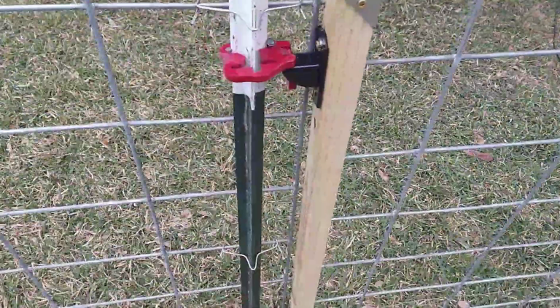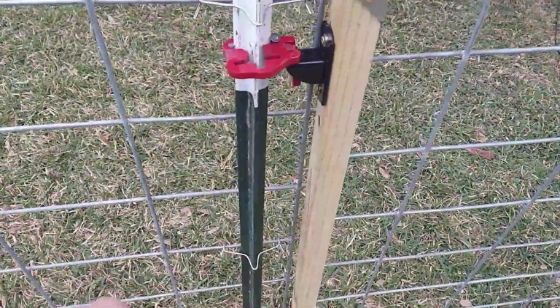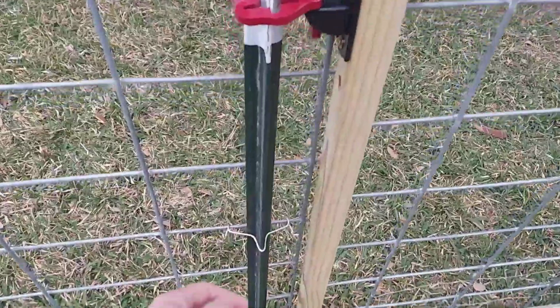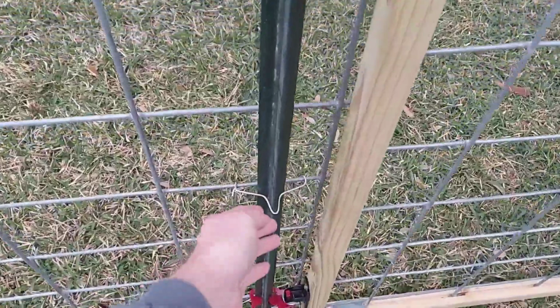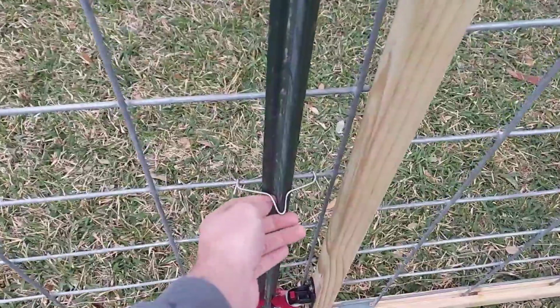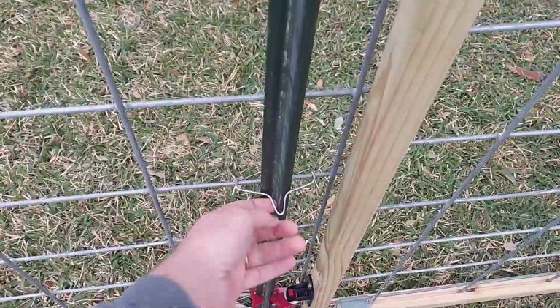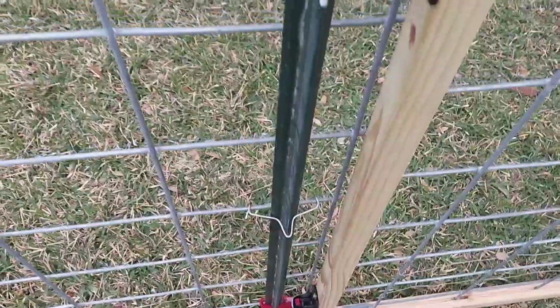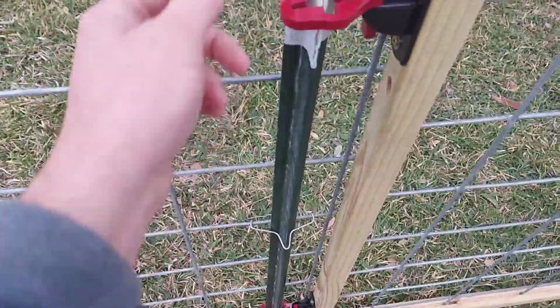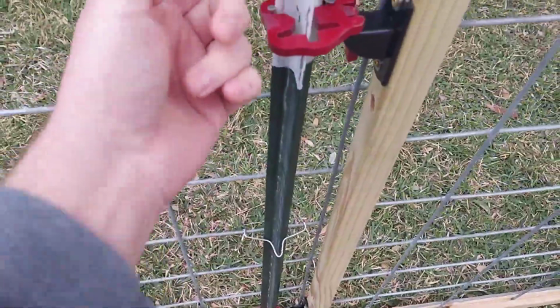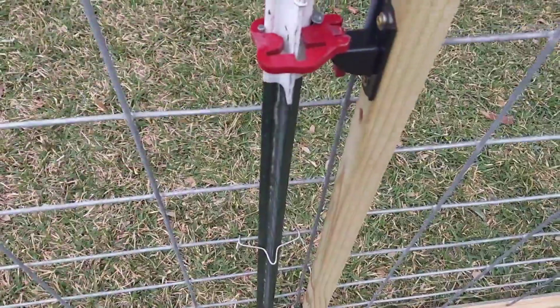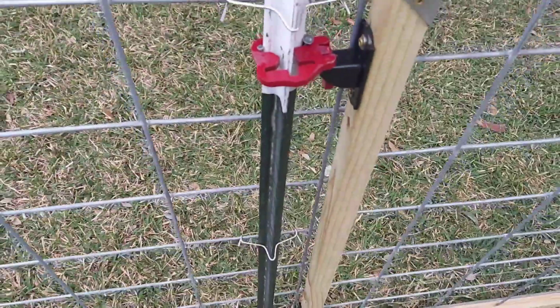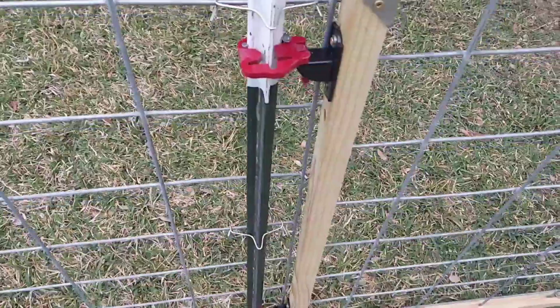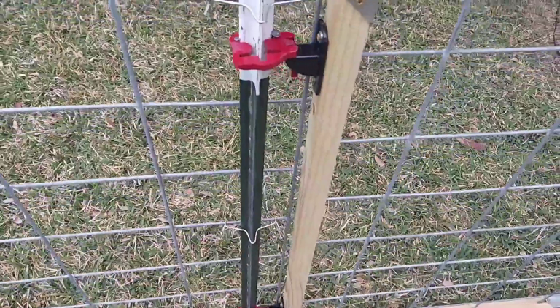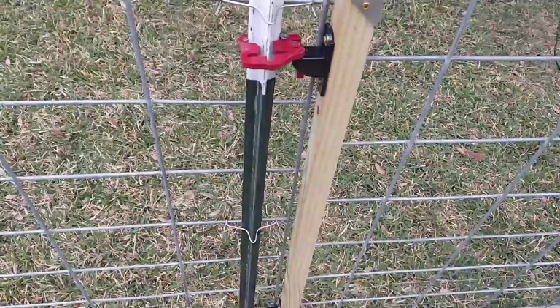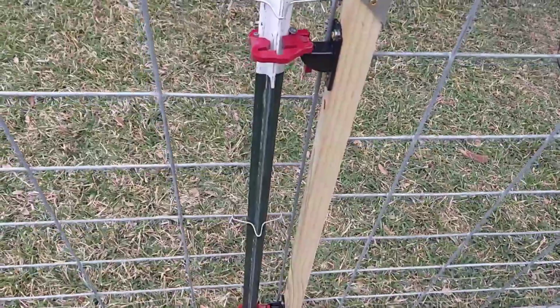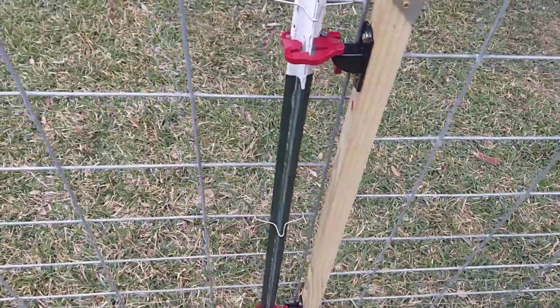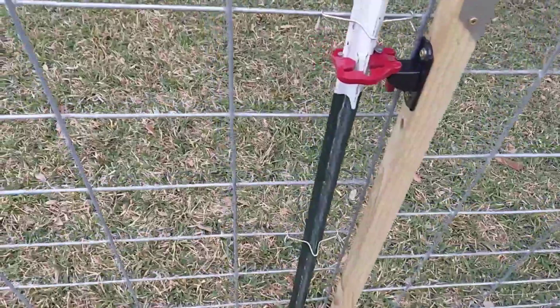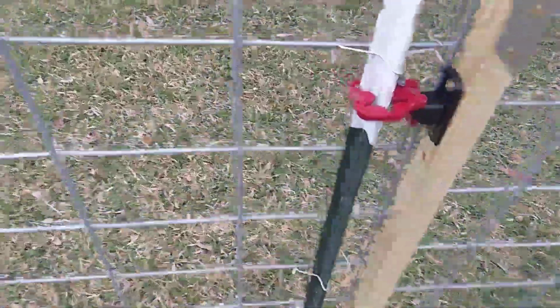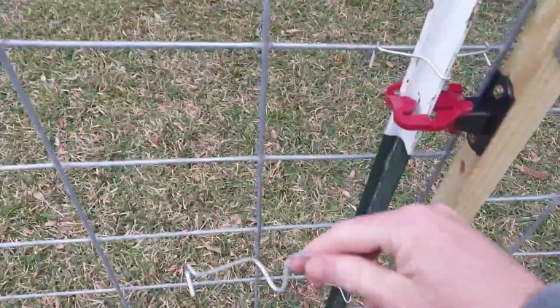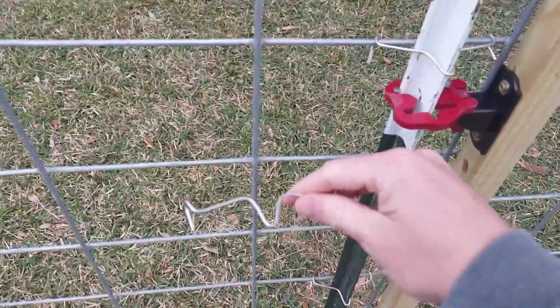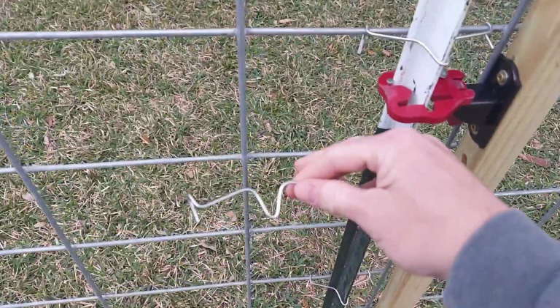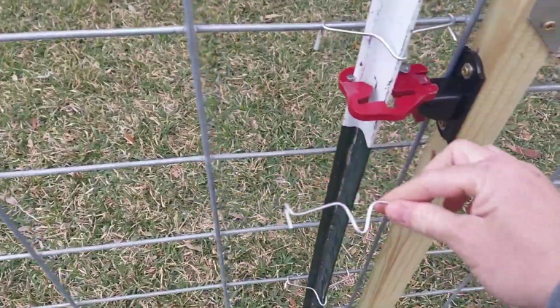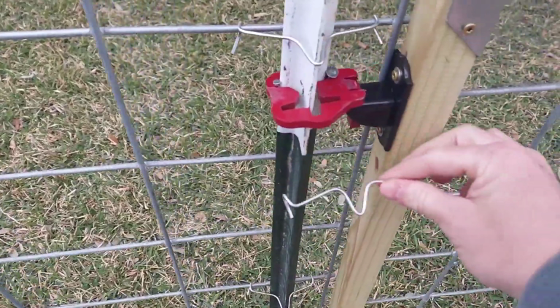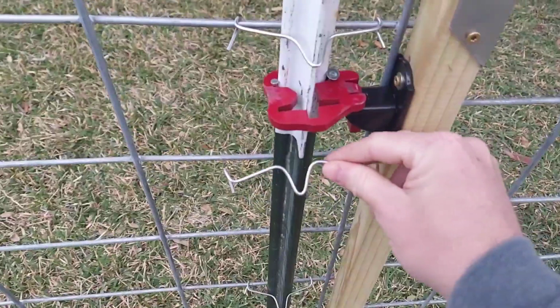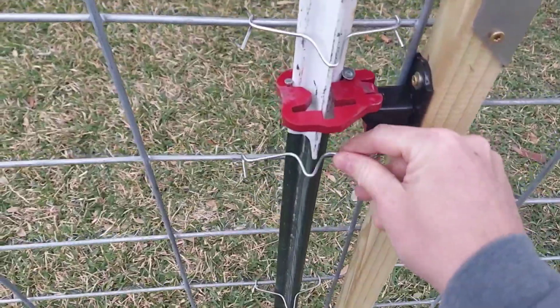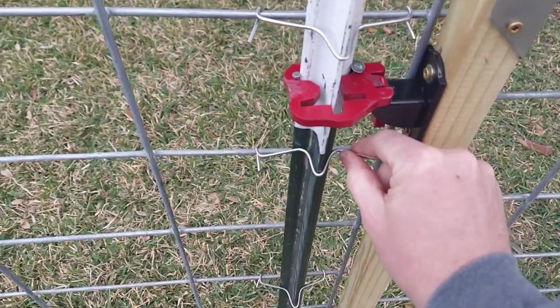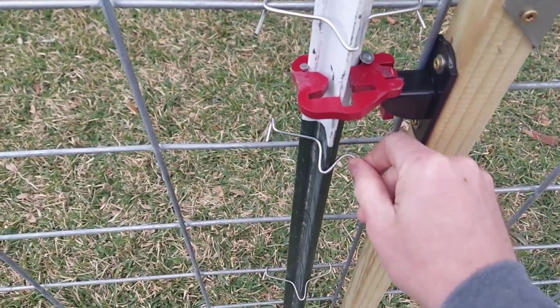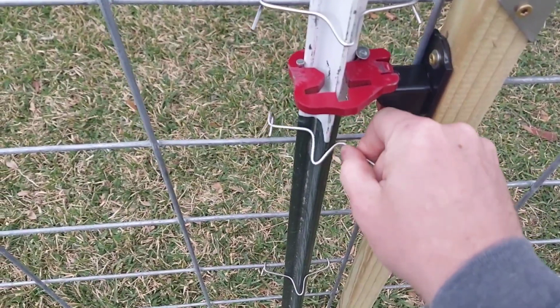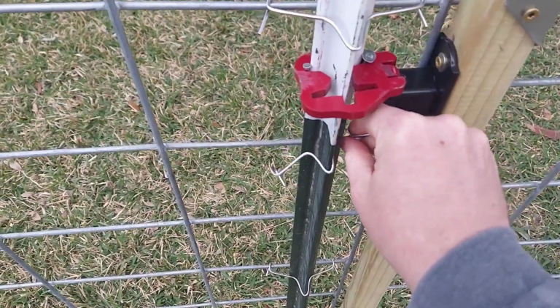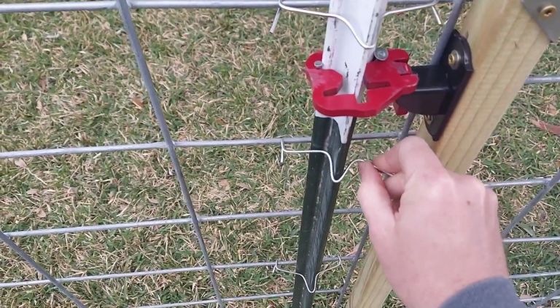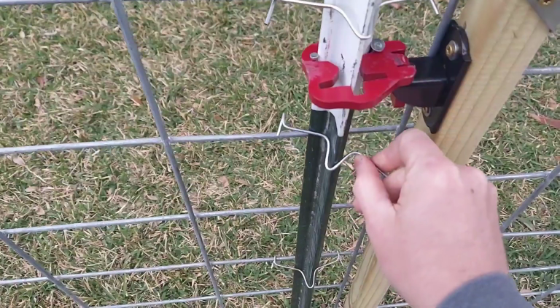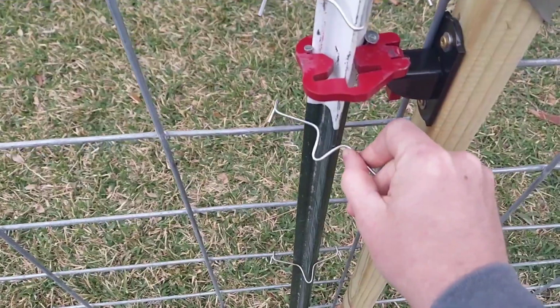I also had real good luck with these T-Post clips made by a company out of Indiana called Lock Jaws. They look like this and they go on real easy. They're spring loaded.